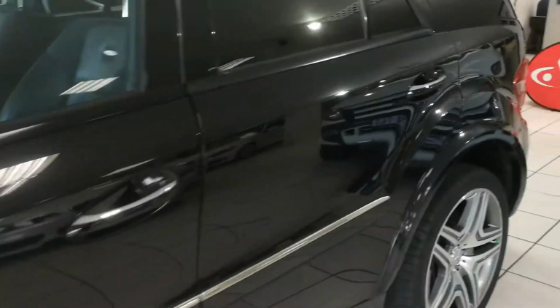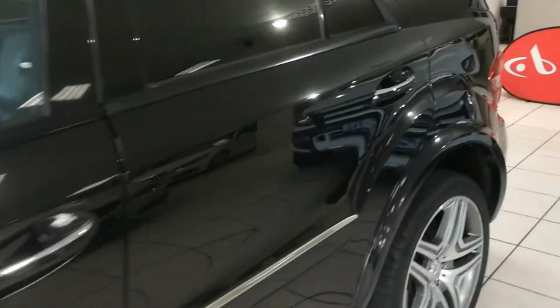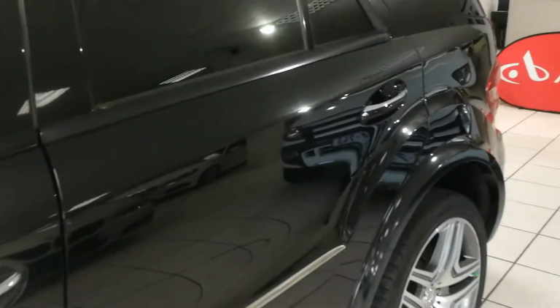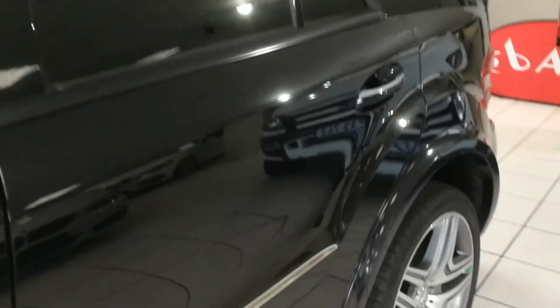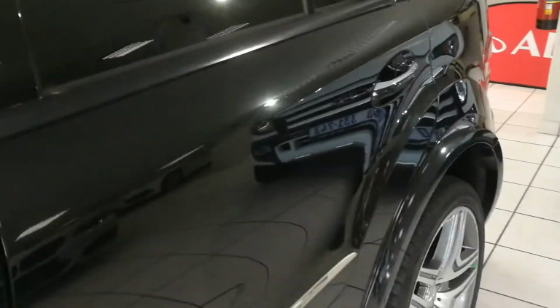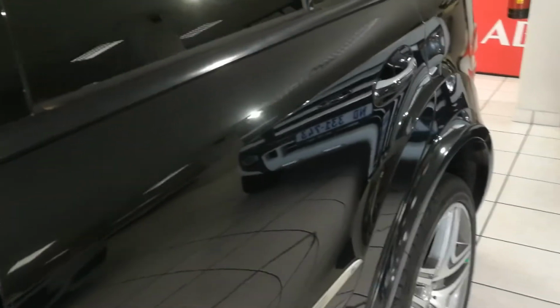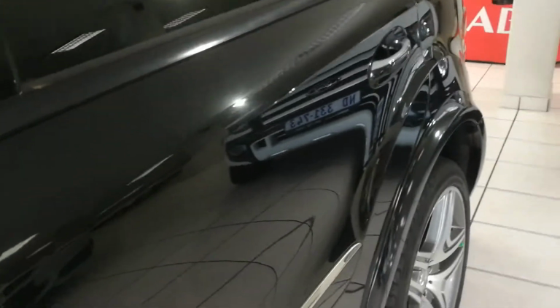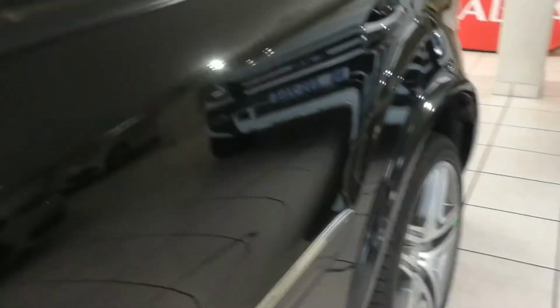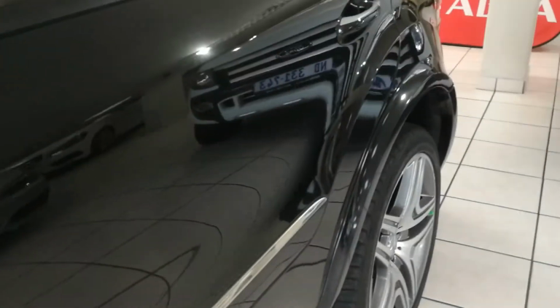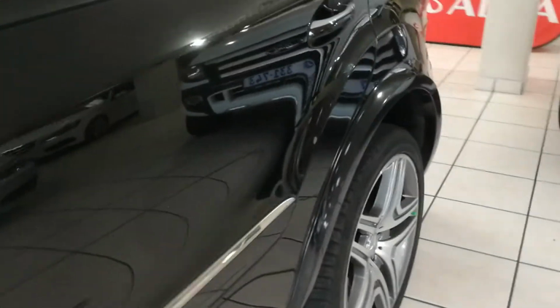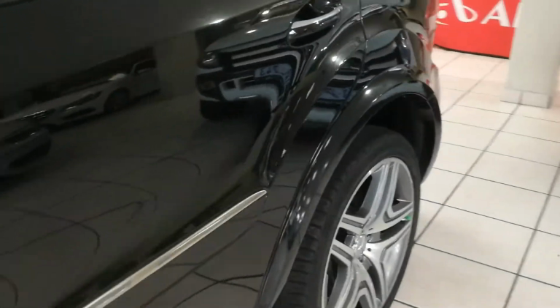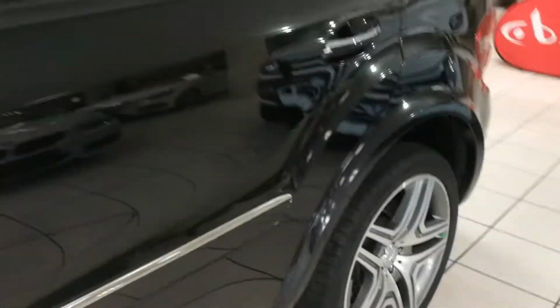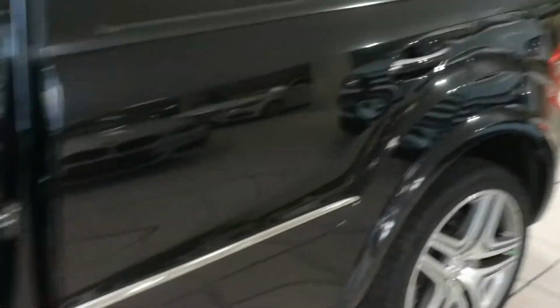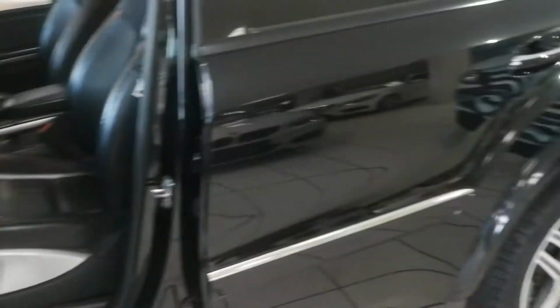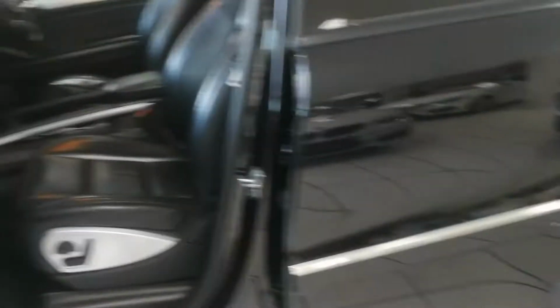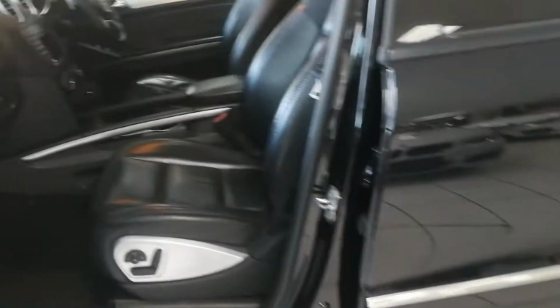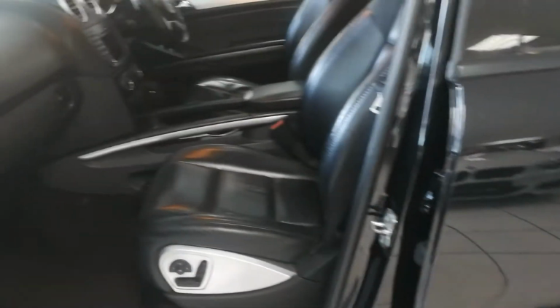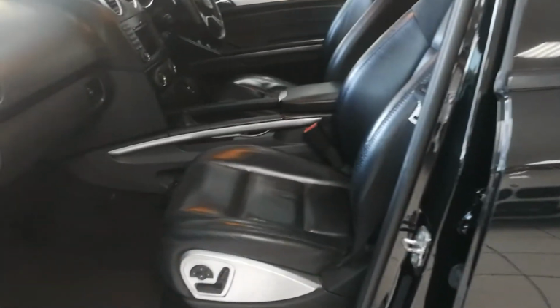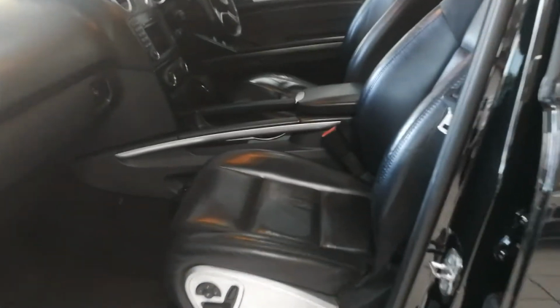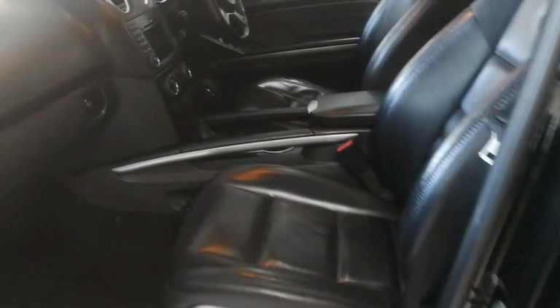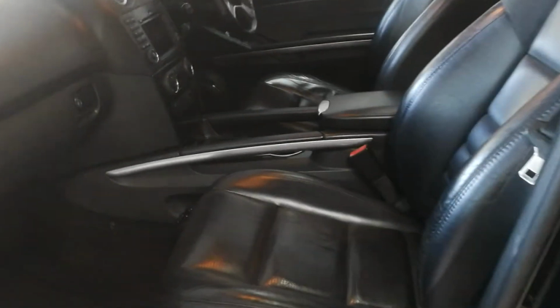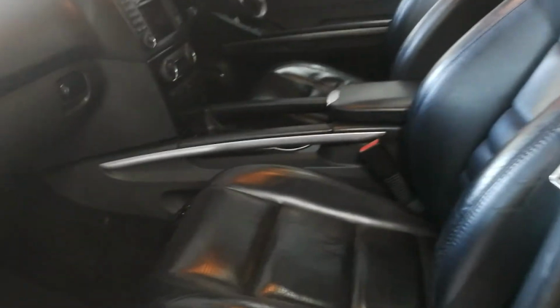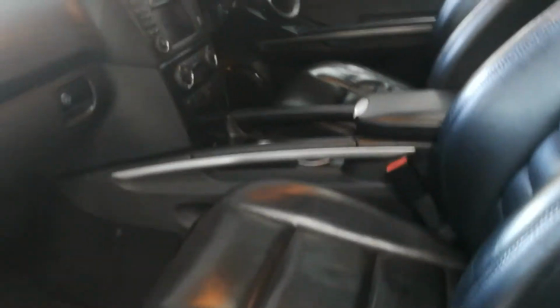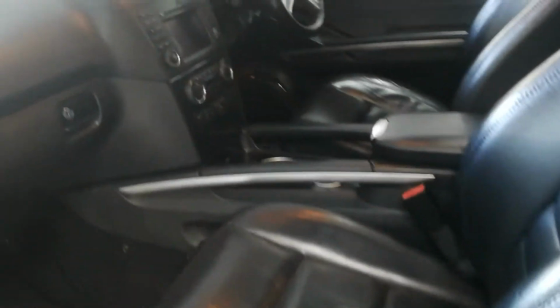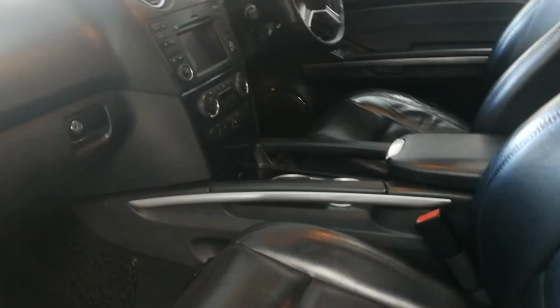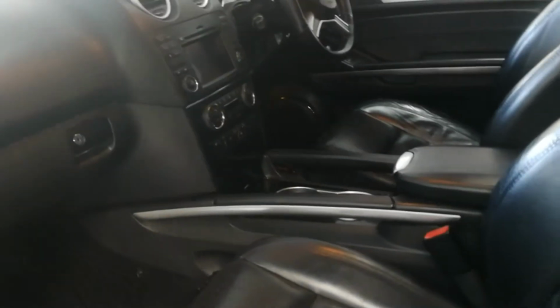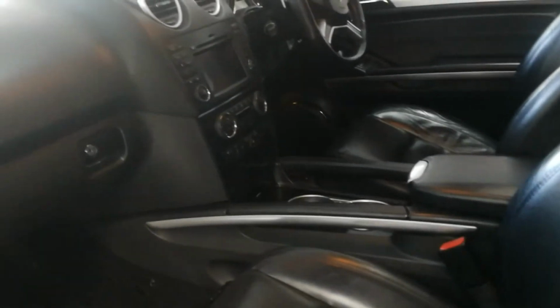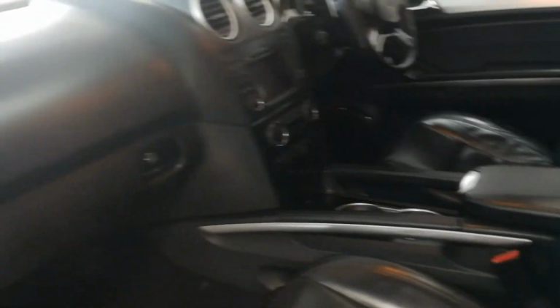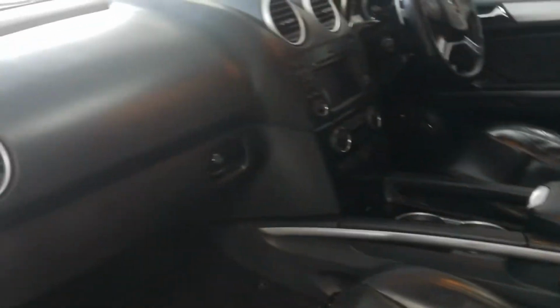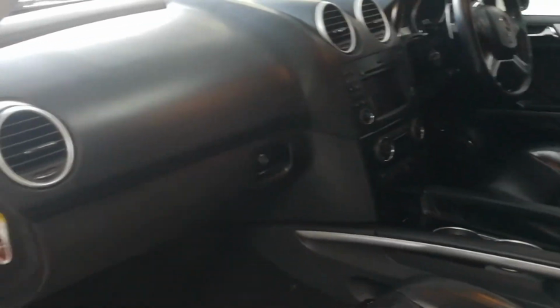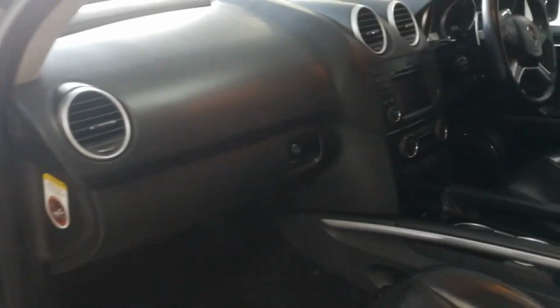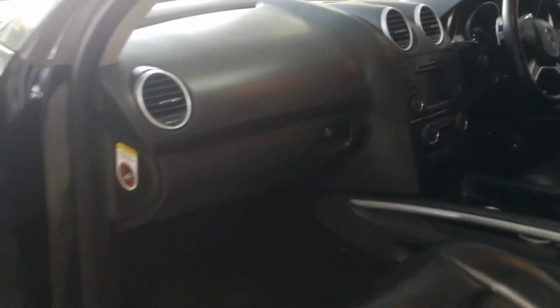As you can see from this video, the paintwork is absolutely impeccable for a black vehicle. Black leather with full electric memory seats, front heated seats, and airmatic suspension.